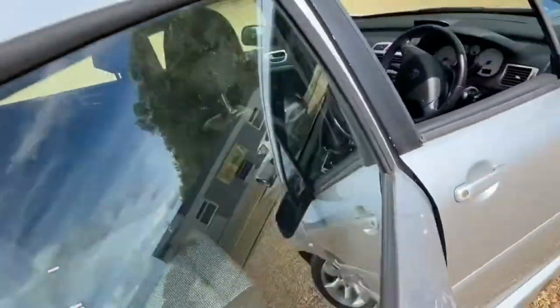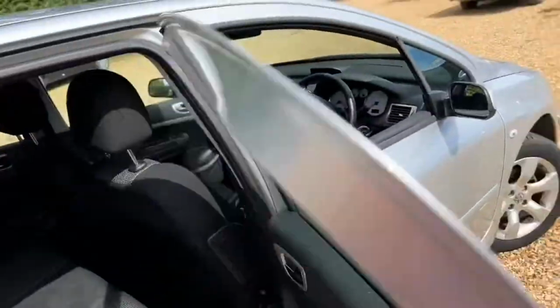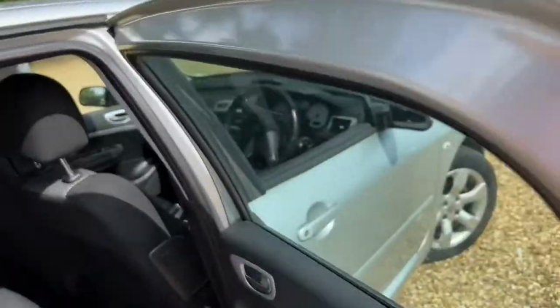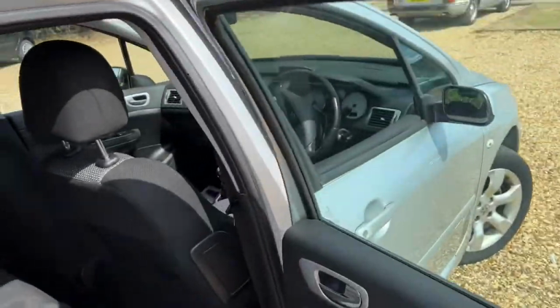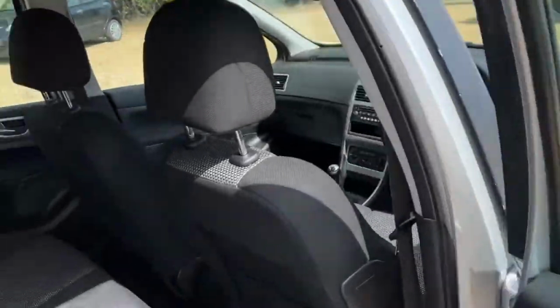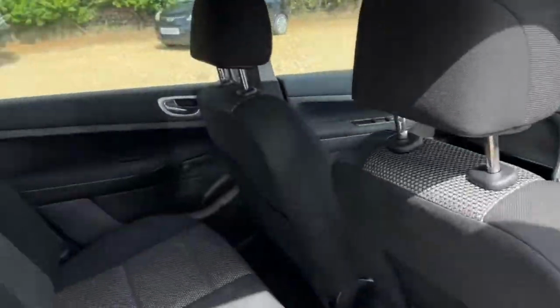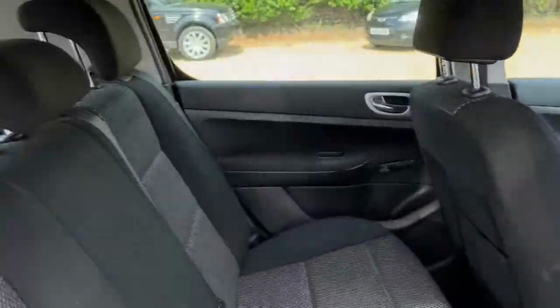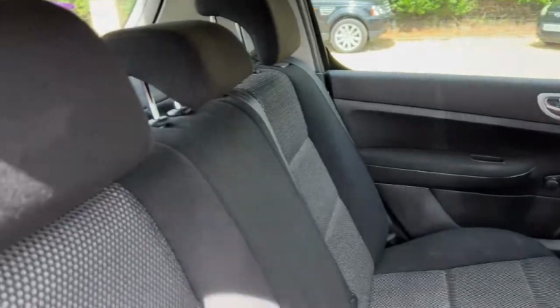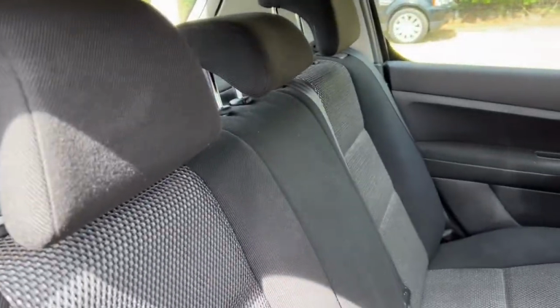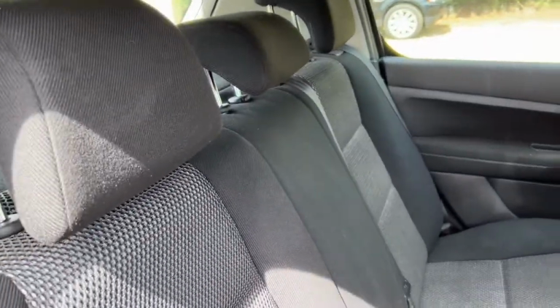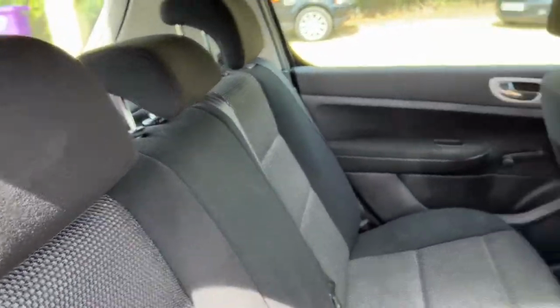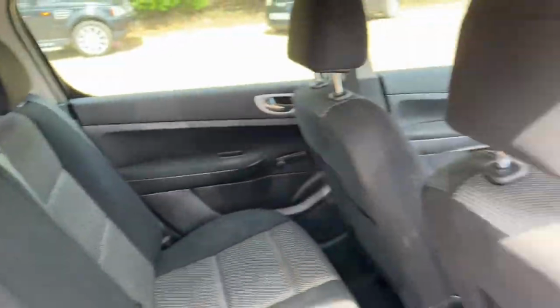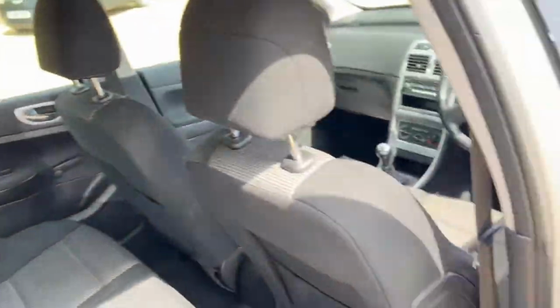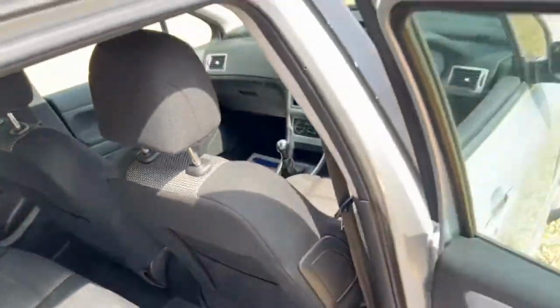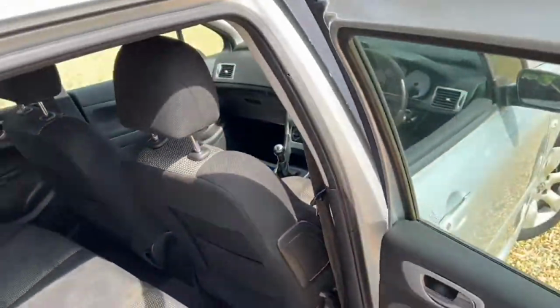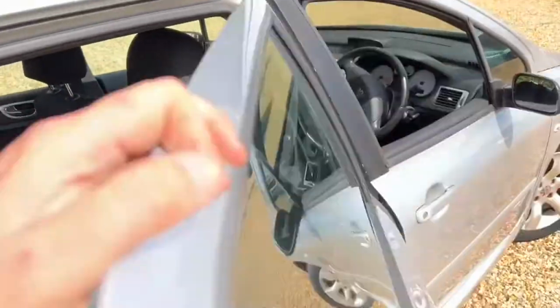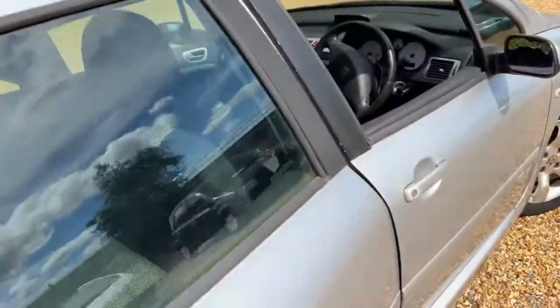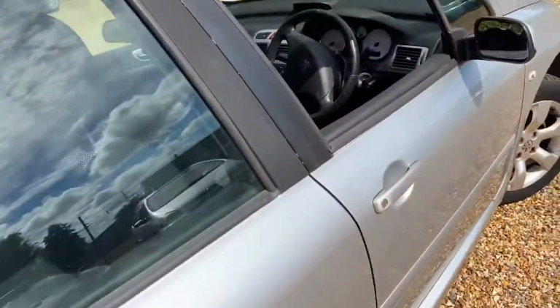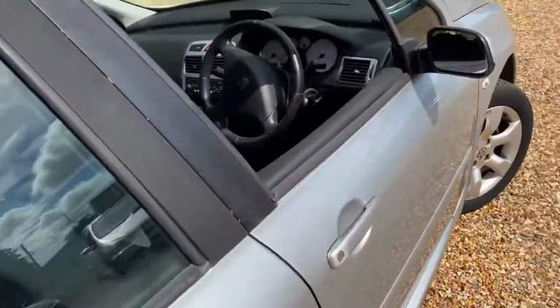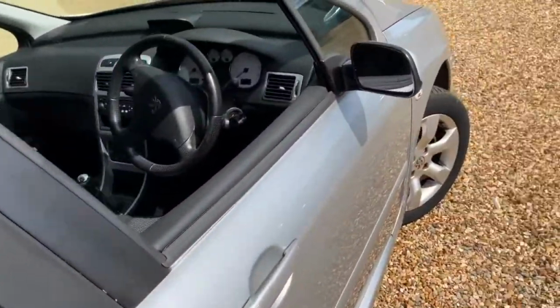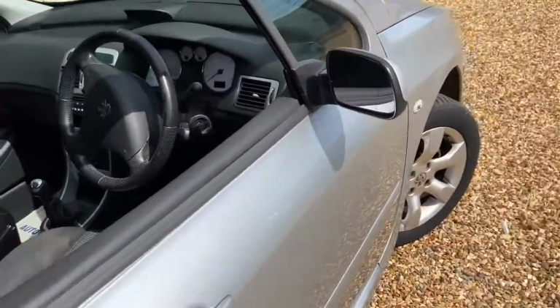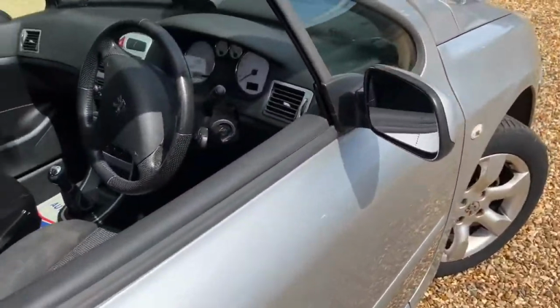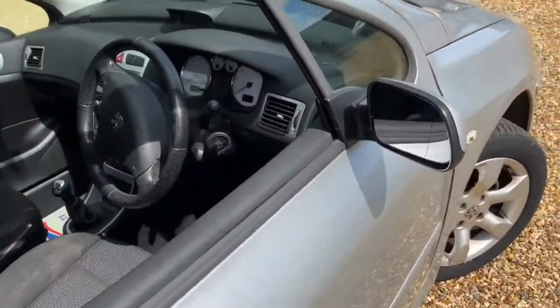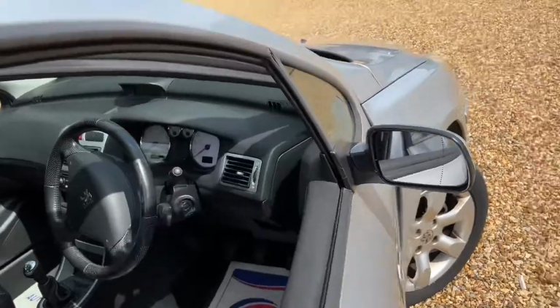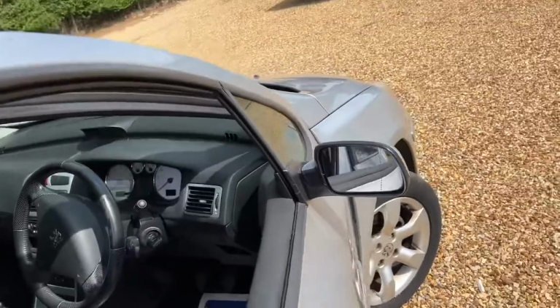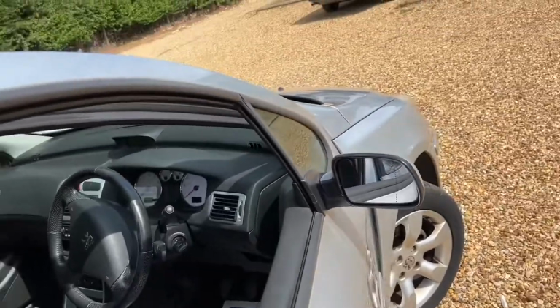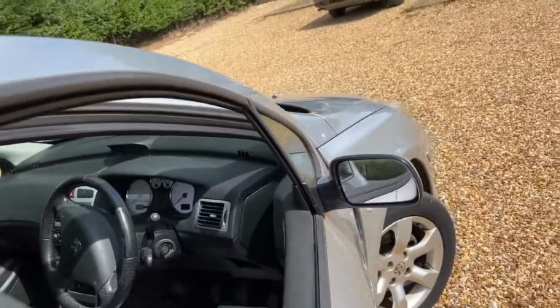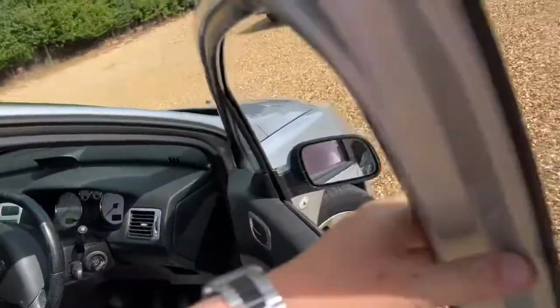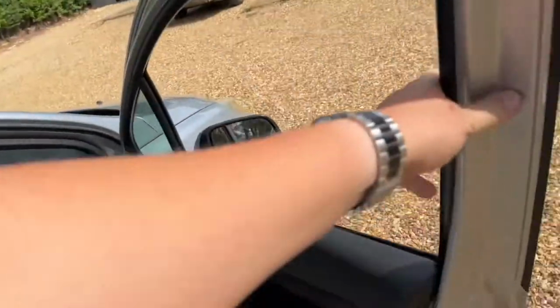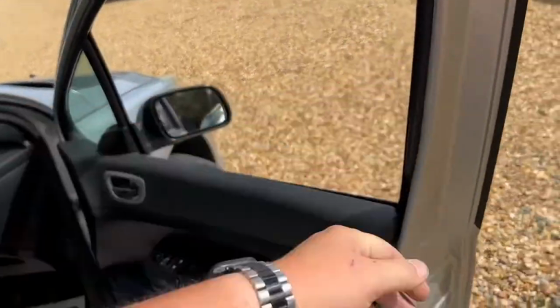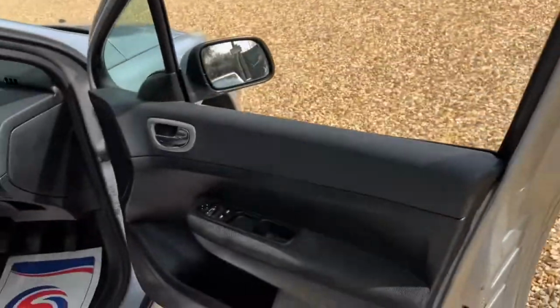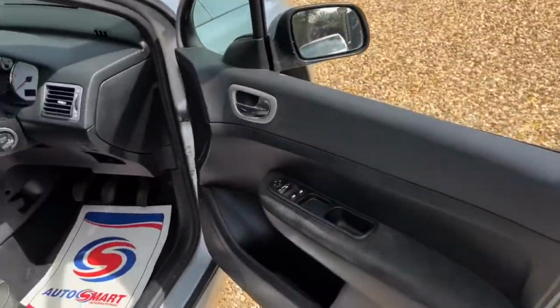Have a look in — it's literally just come in. It's really nice isn't it? I do like it, I like these Peugeots, because you're getting actually a really decent sized family car for really not a lot of money.